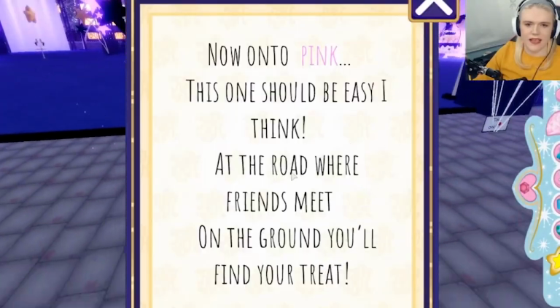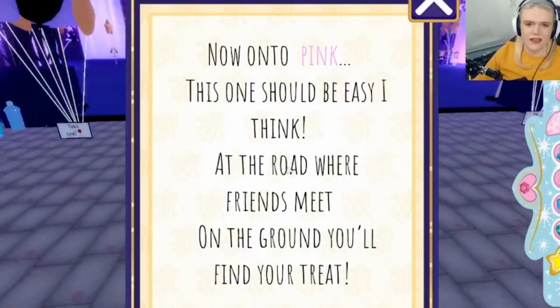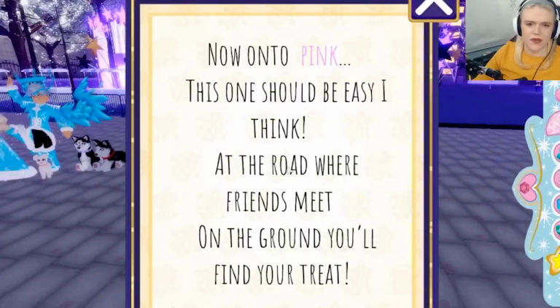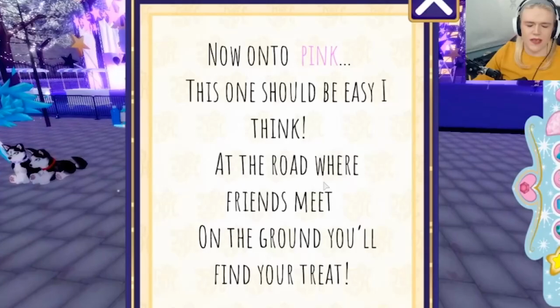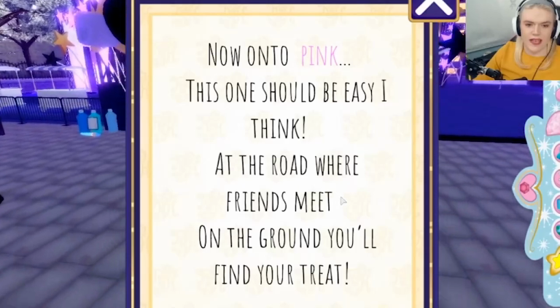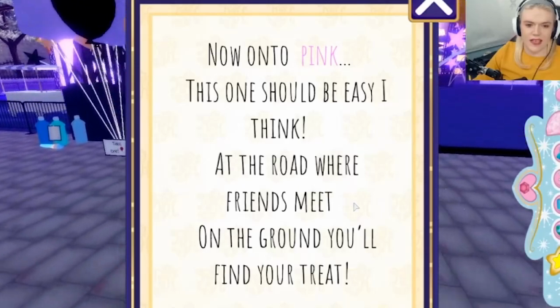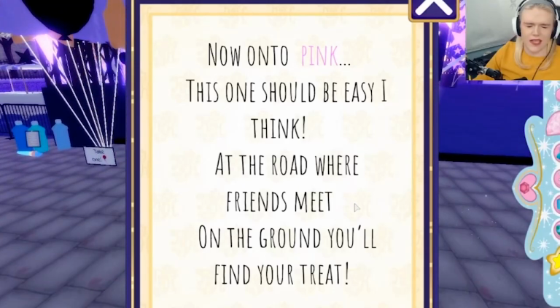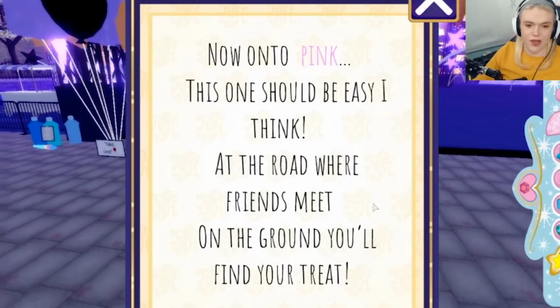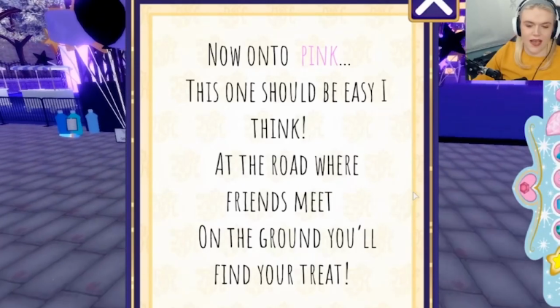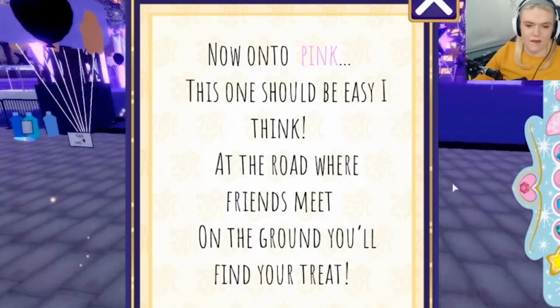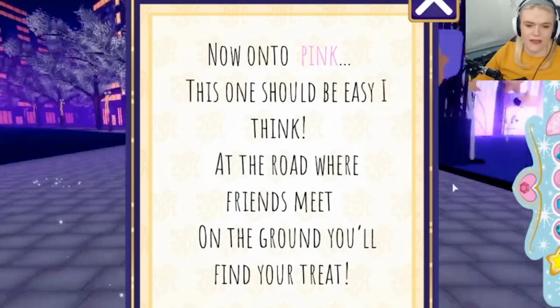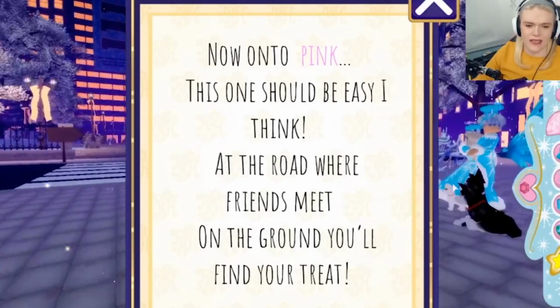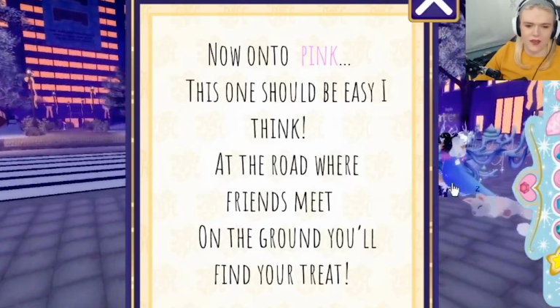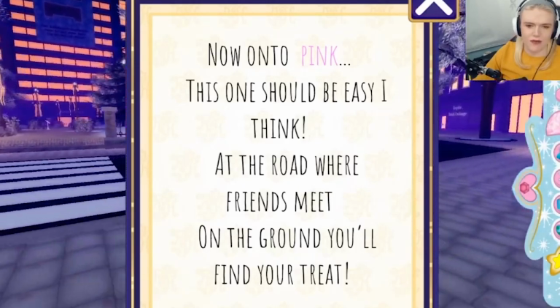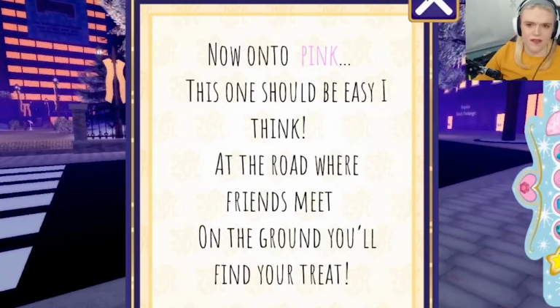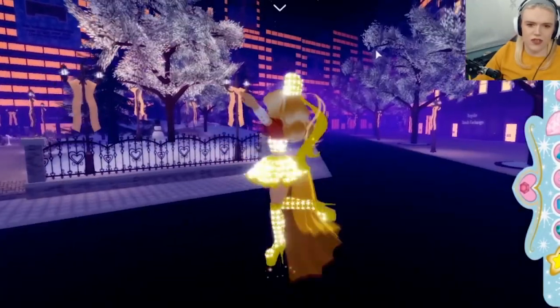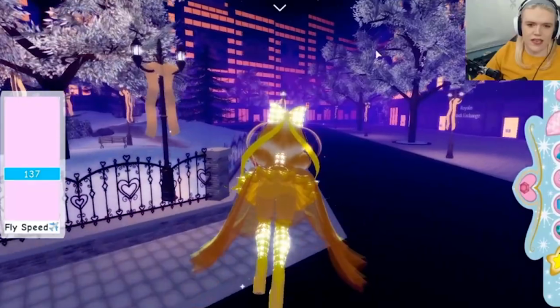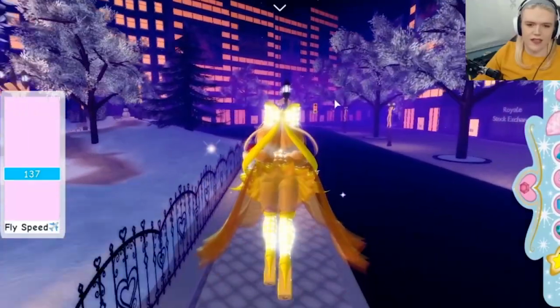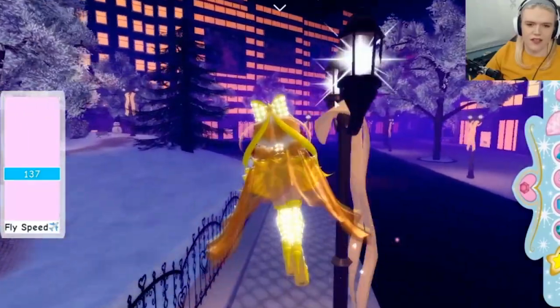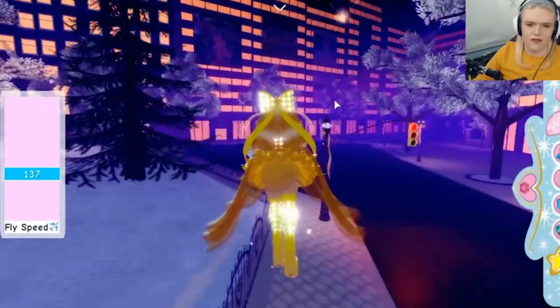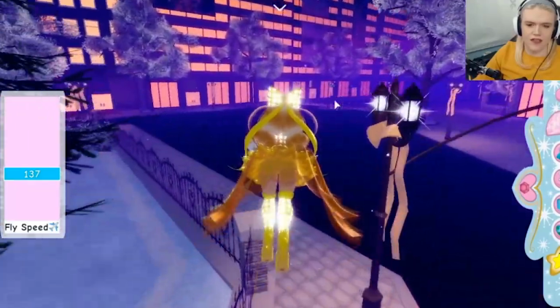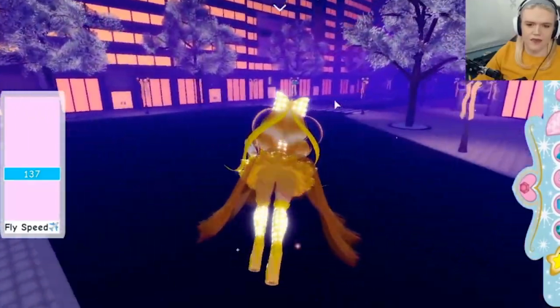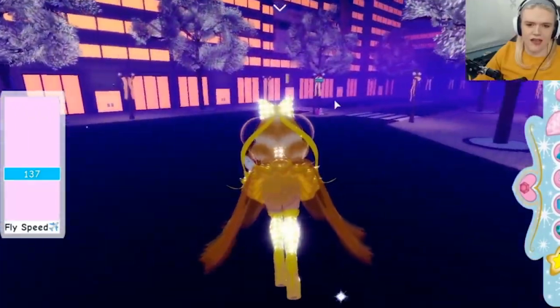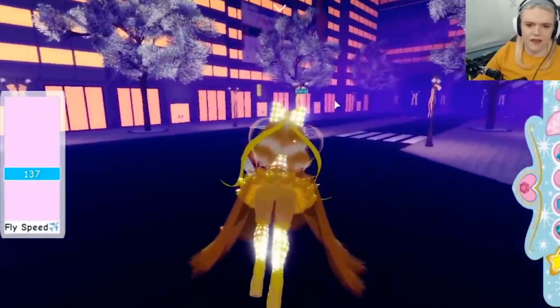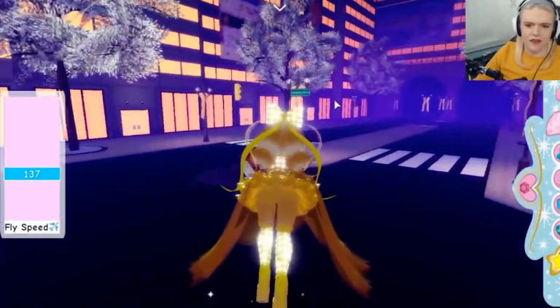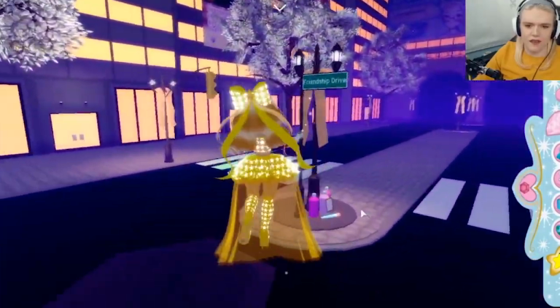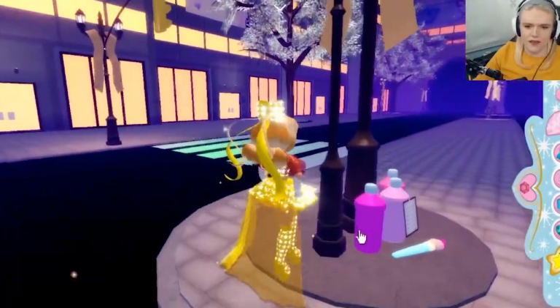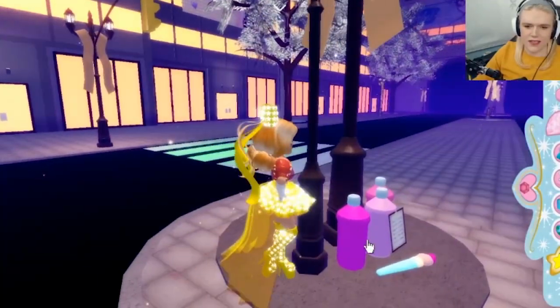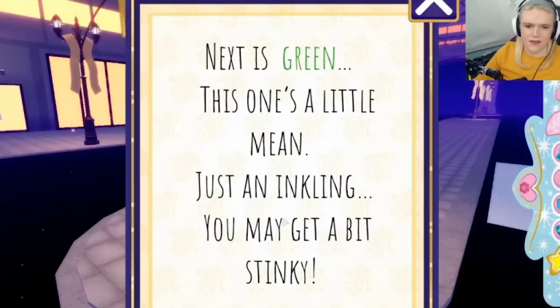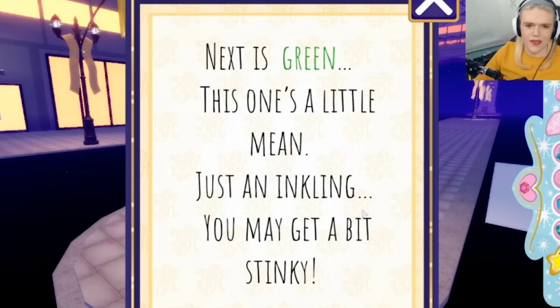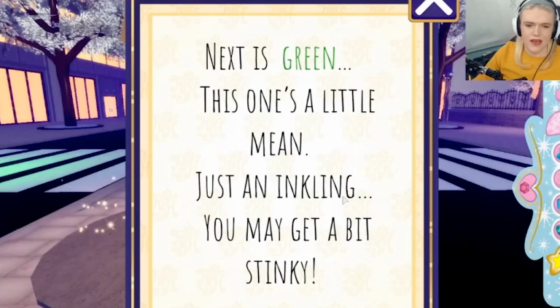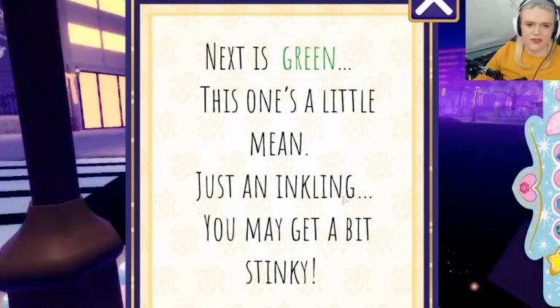Once you've got them, it will ask you to find the pink one. The pink one is very easy — it says it's on the road where friends meet, which obviously is Friendship Drive. So if you head on over to Friendship Drive, you'll find them rested at the foot of a lamp post.